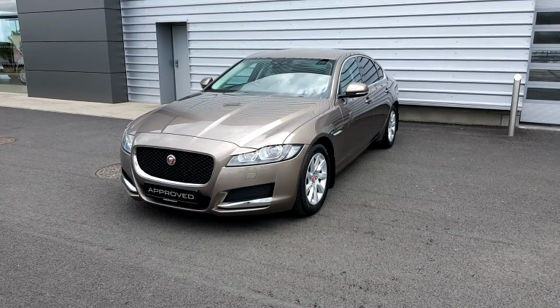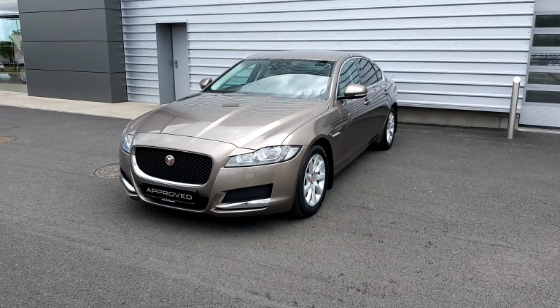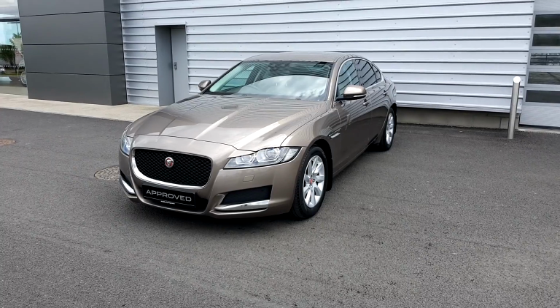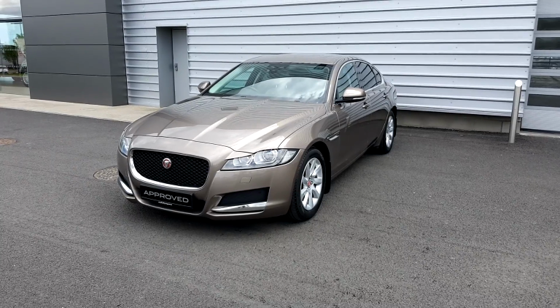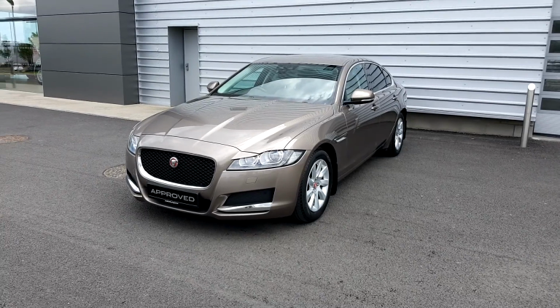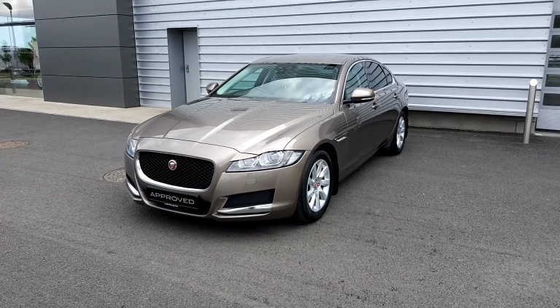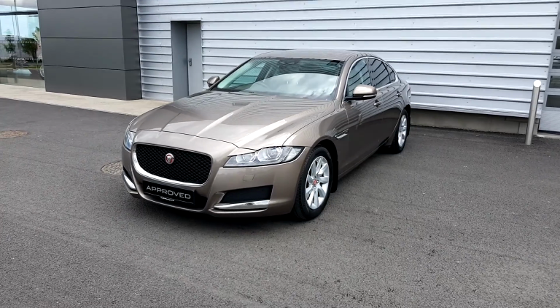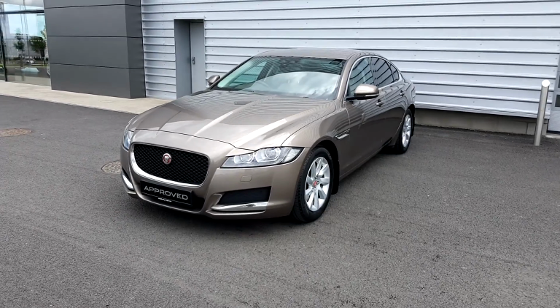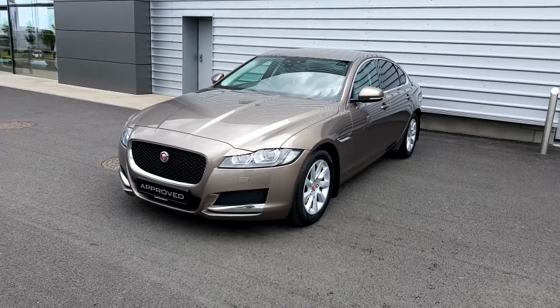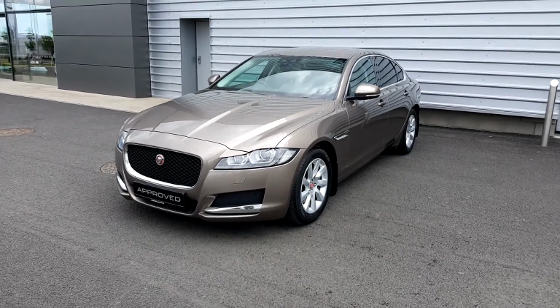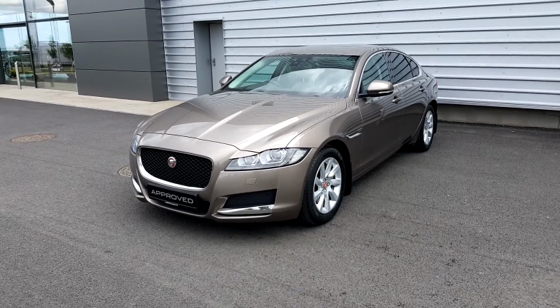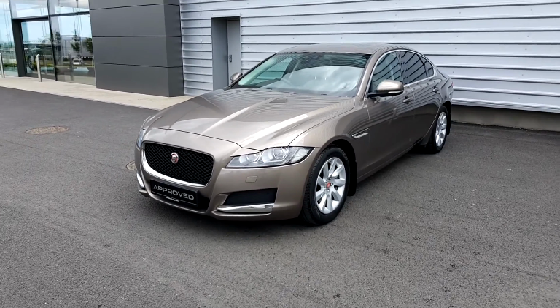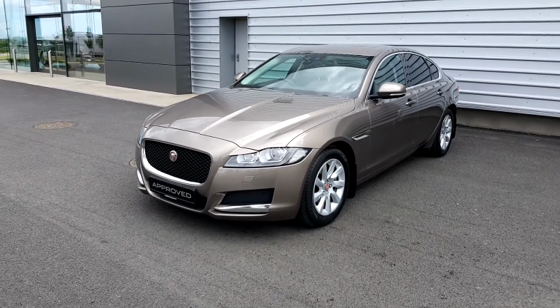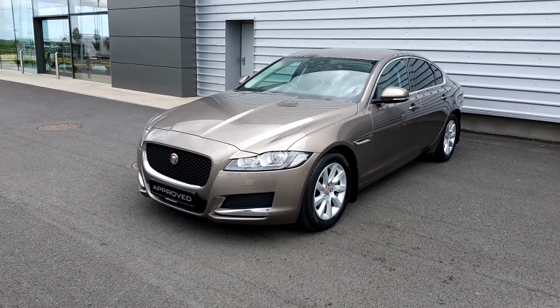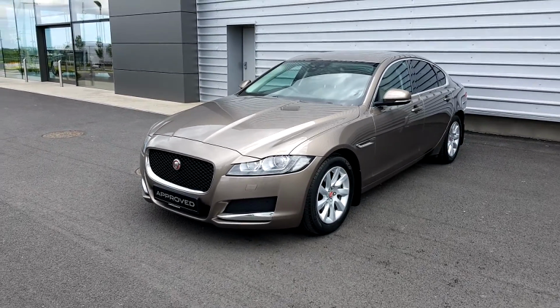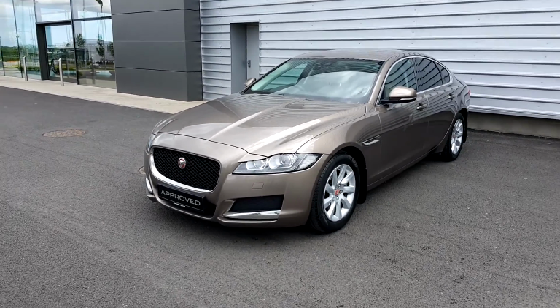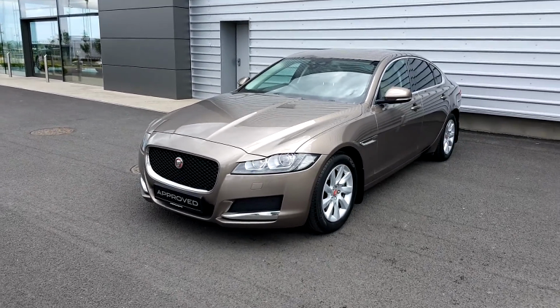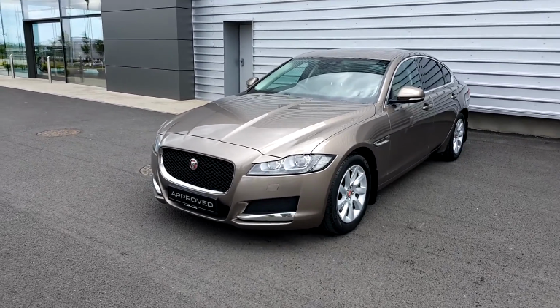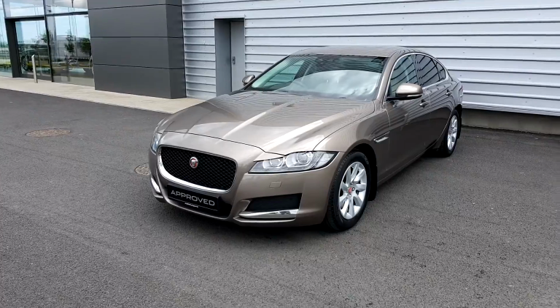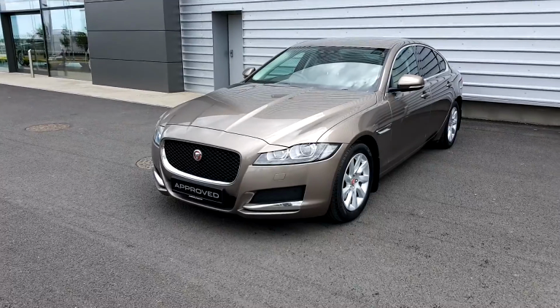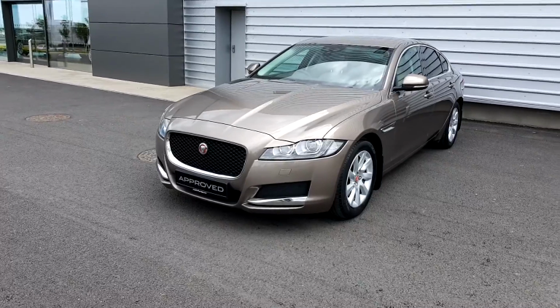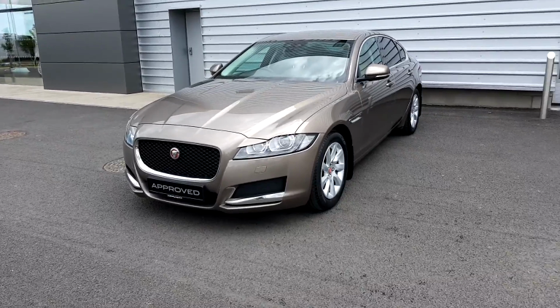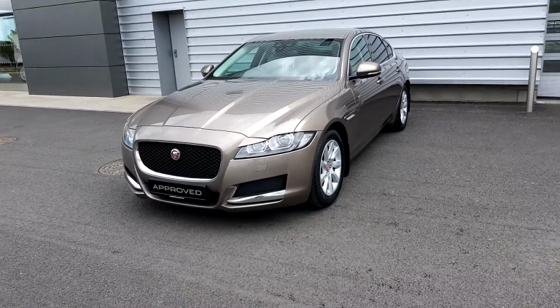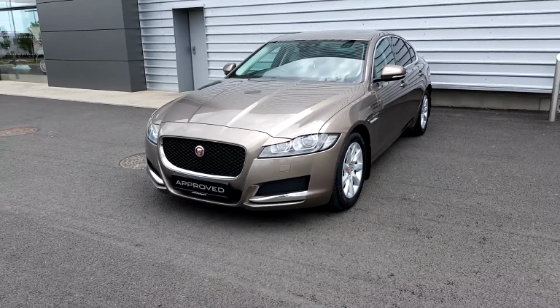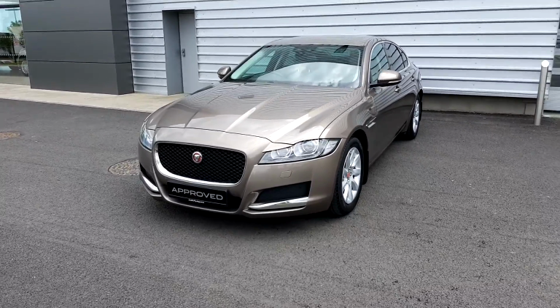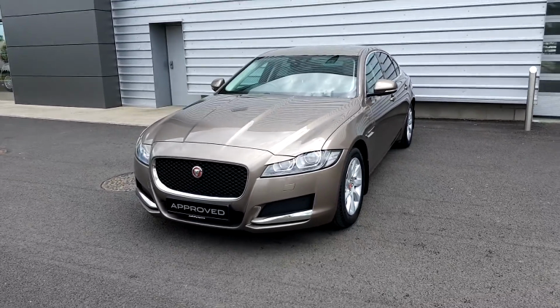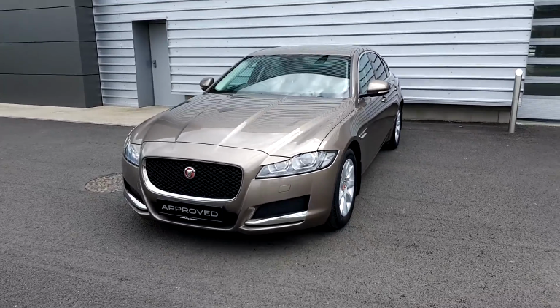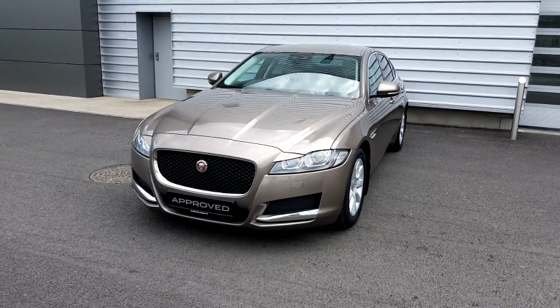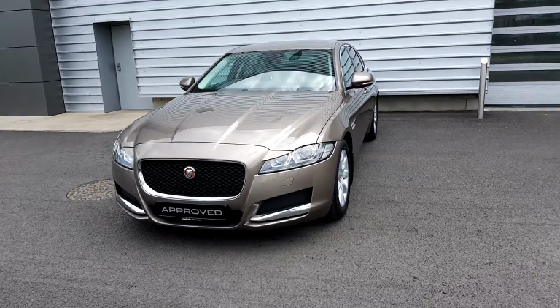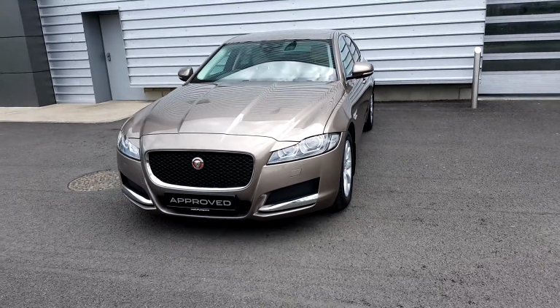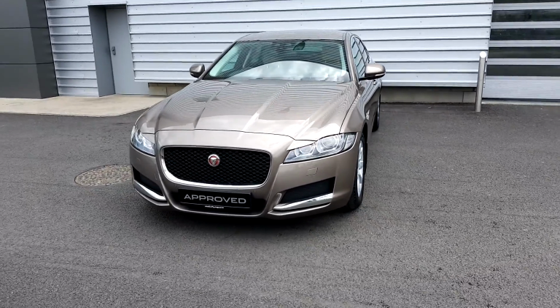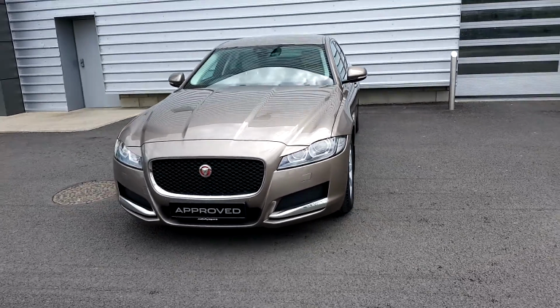Hello, welcome to Jota for Jaguar Land Rover and Airside Swords. Today we're looking at the 2017 Jaguar XF finished in Kaikoura stone metallic paint.